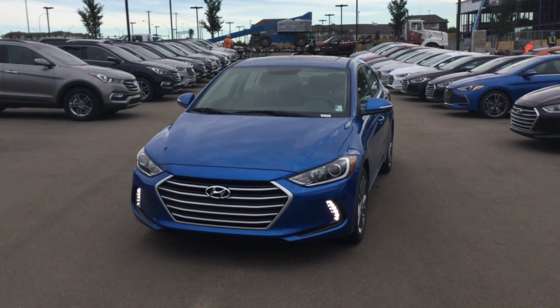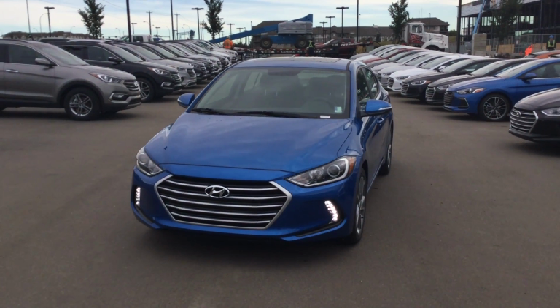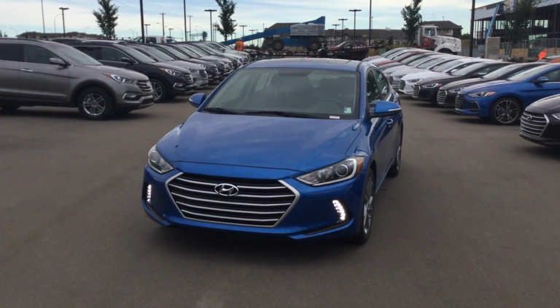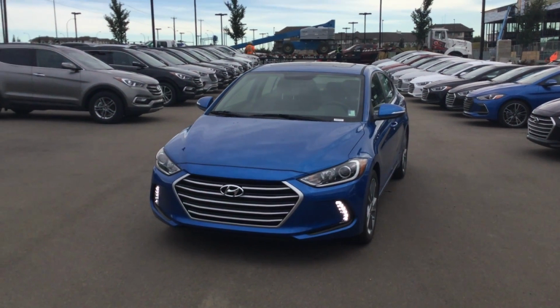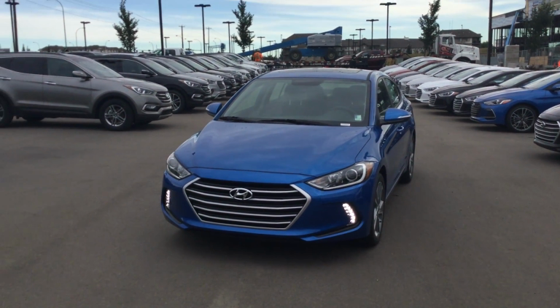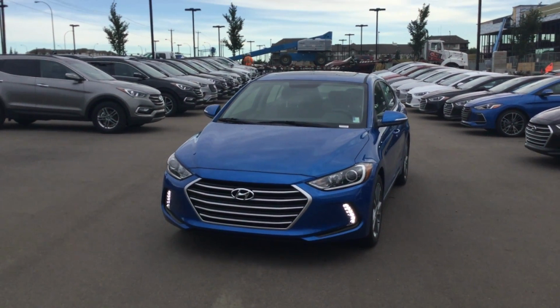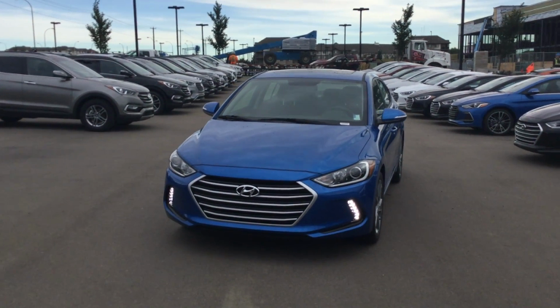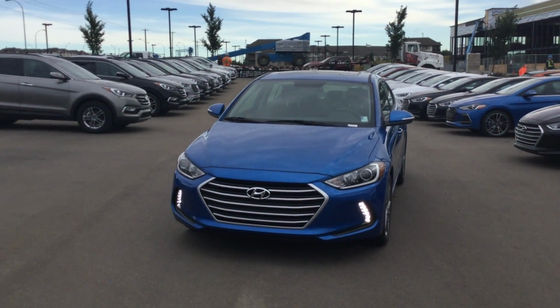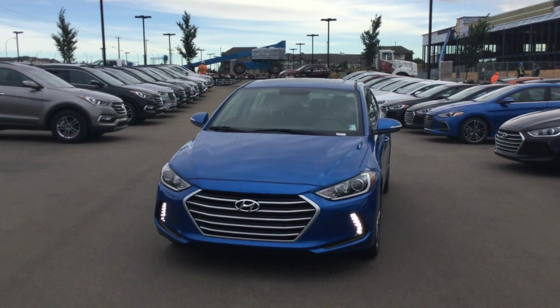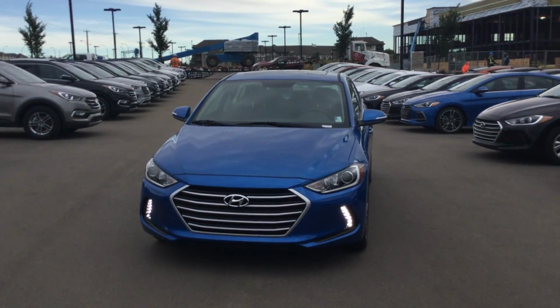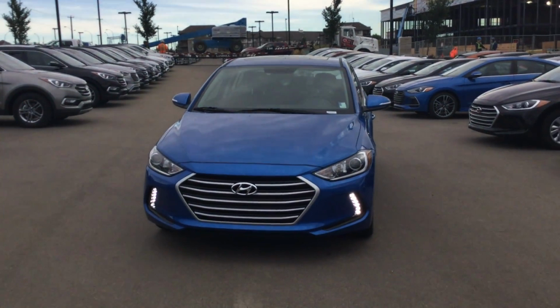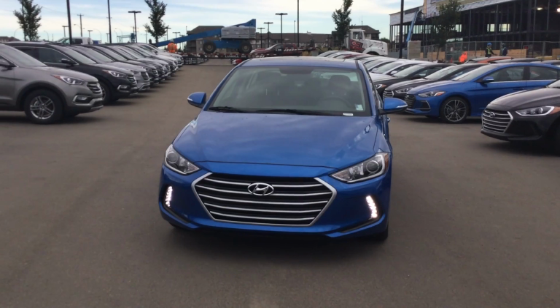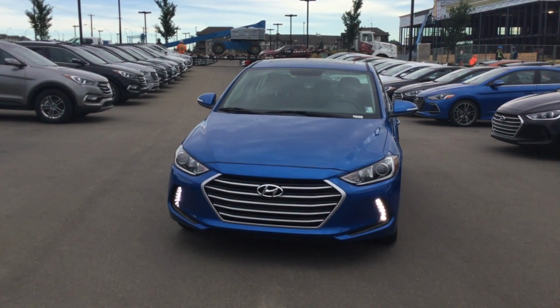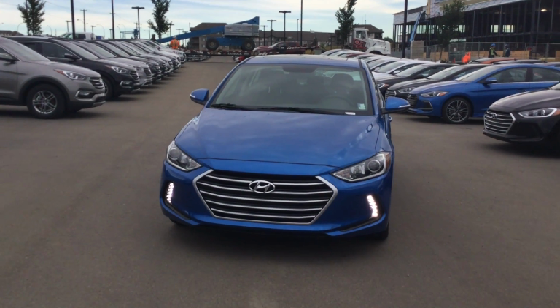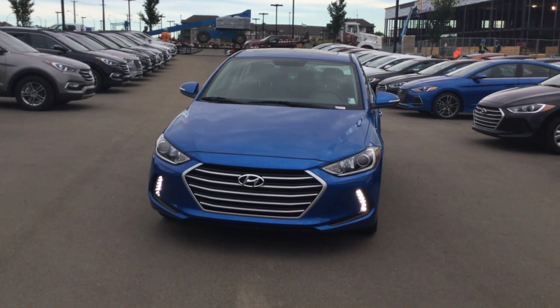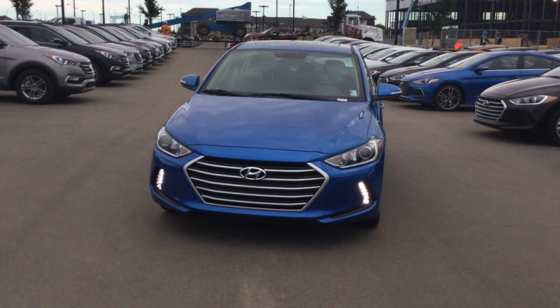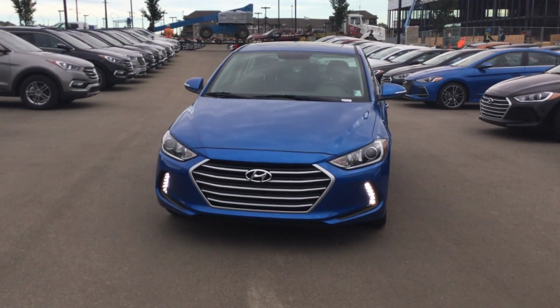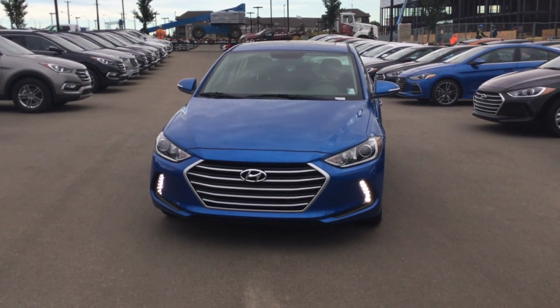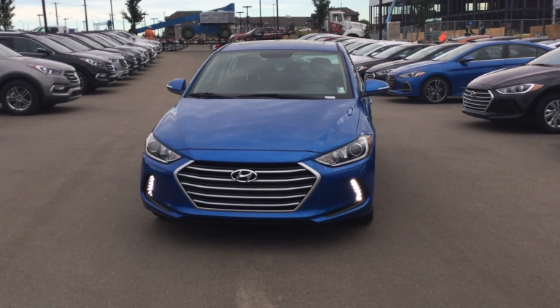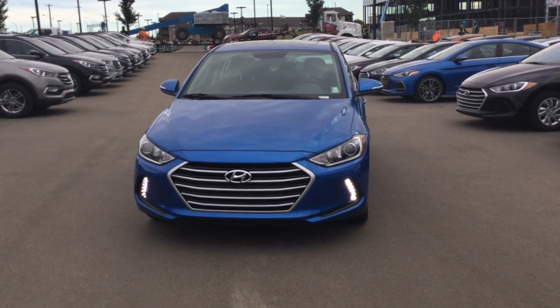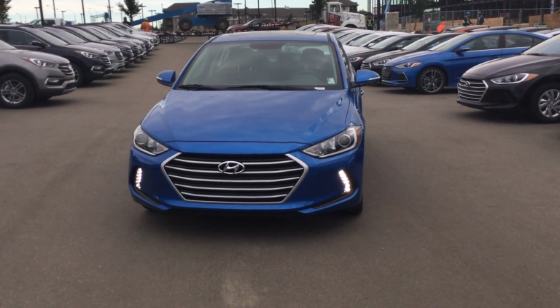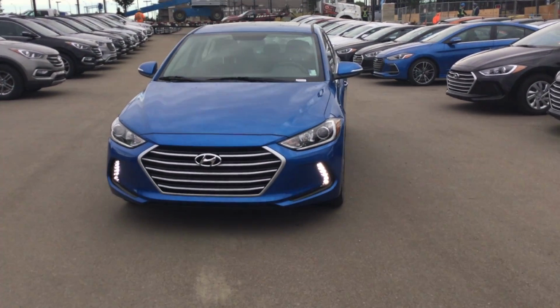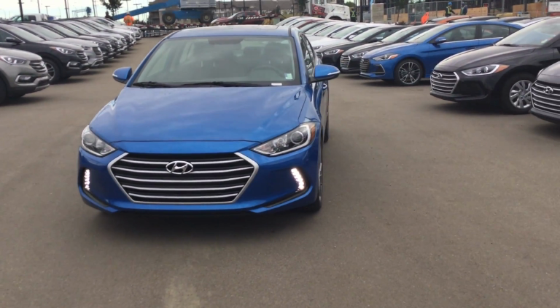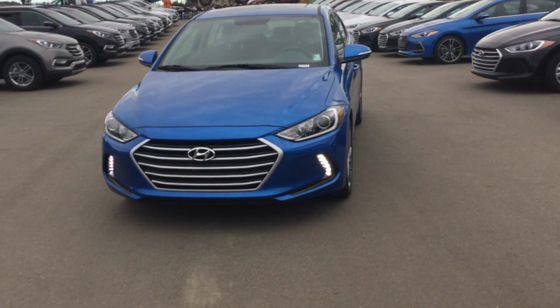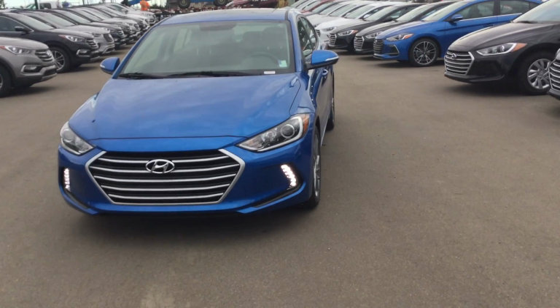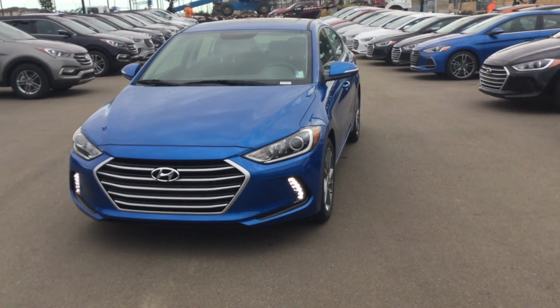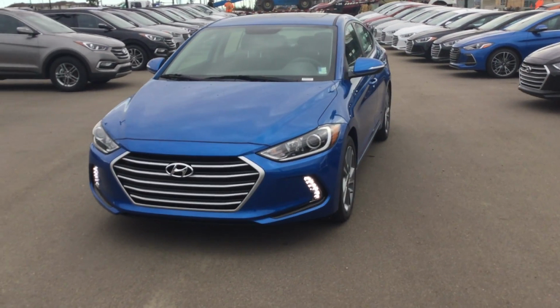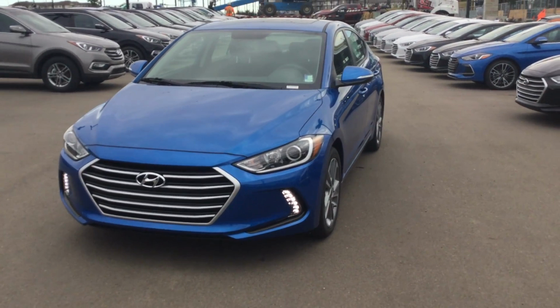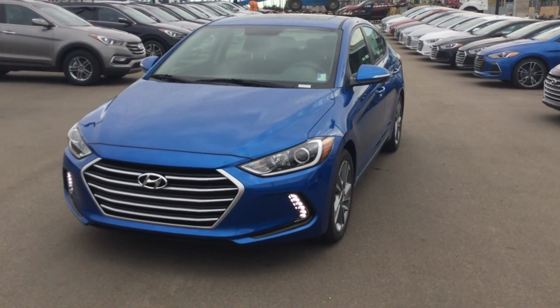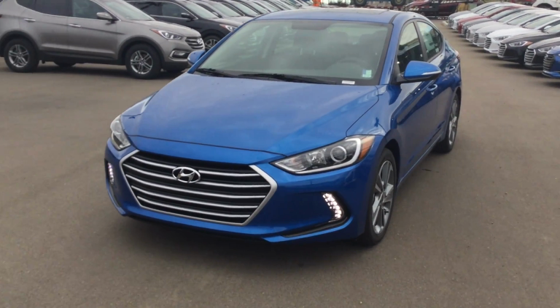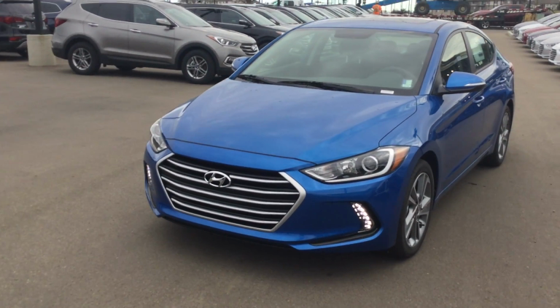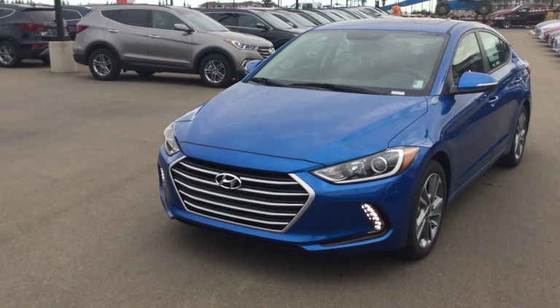Hey Chad, Jordan here again from River City. In front of me I'm showing you the 2017 Hyundai Elantra GLS. I'll show you some features on this one that are a little bit different compared to the GL that I showed you.